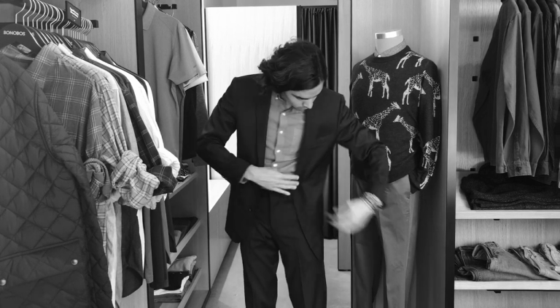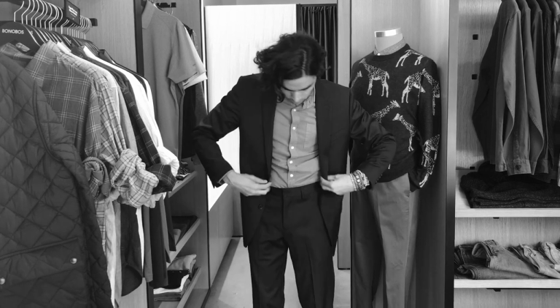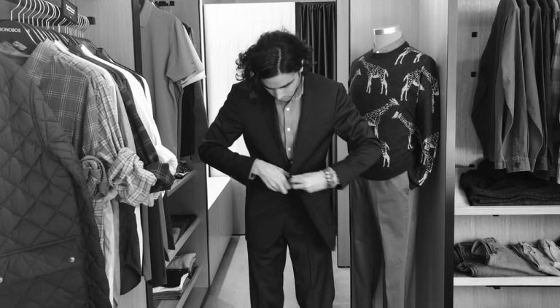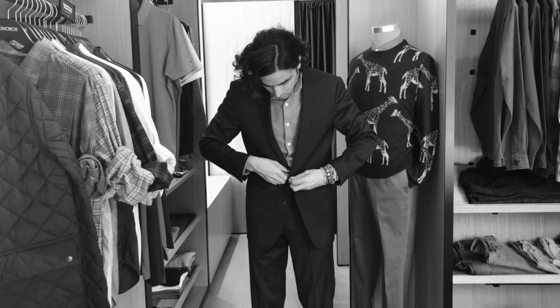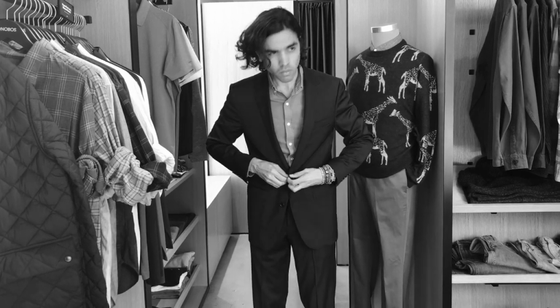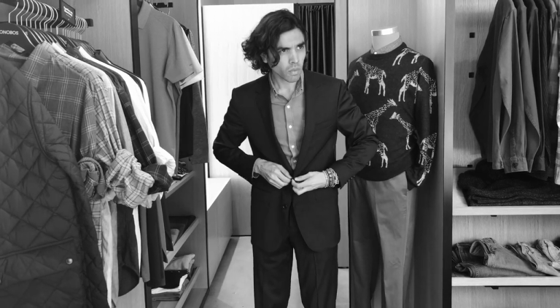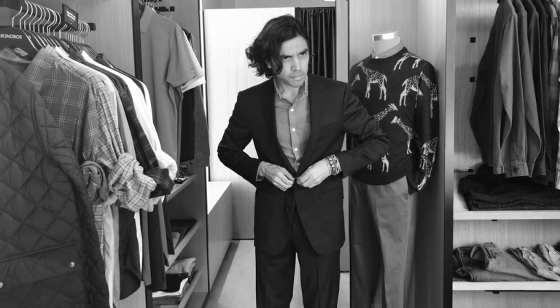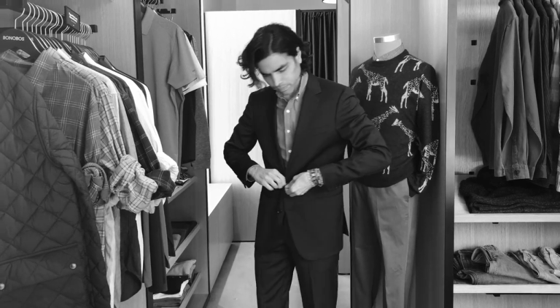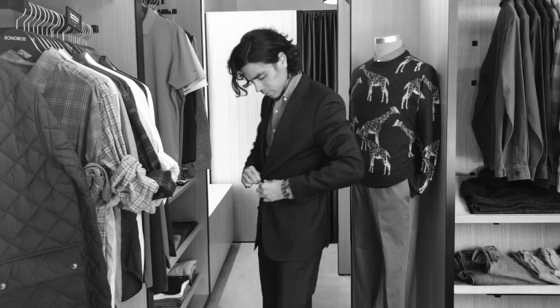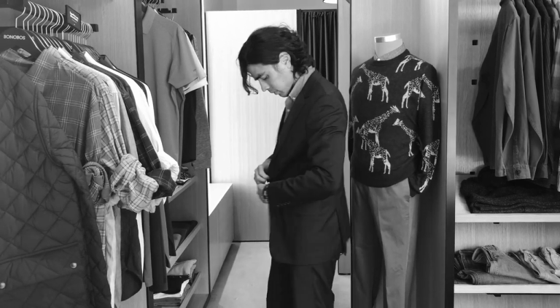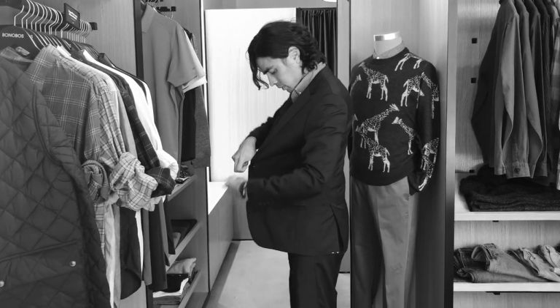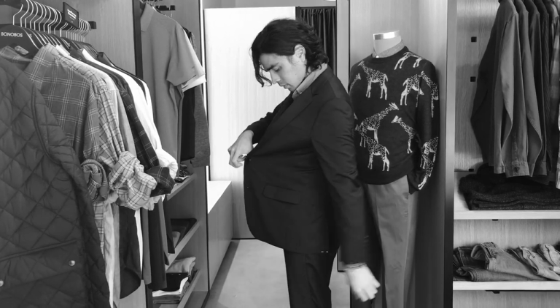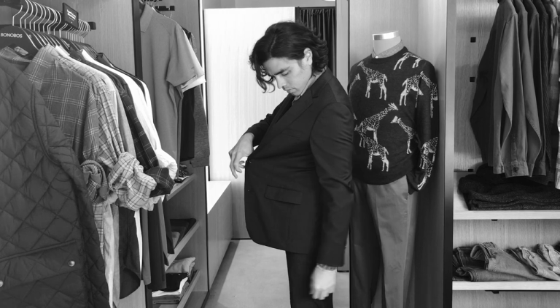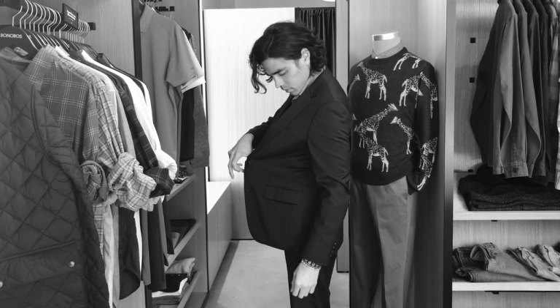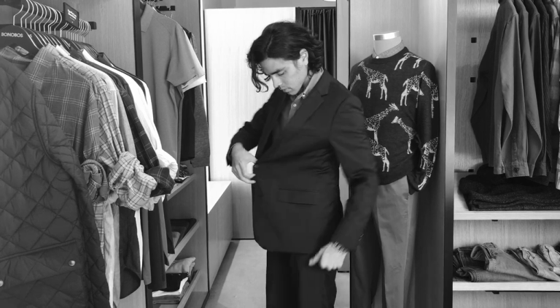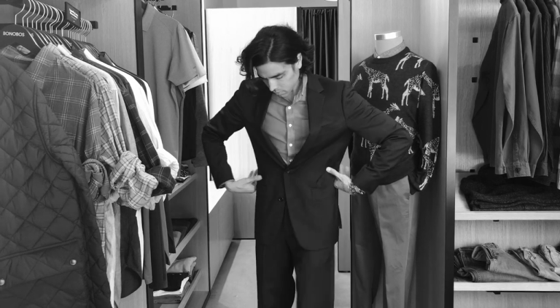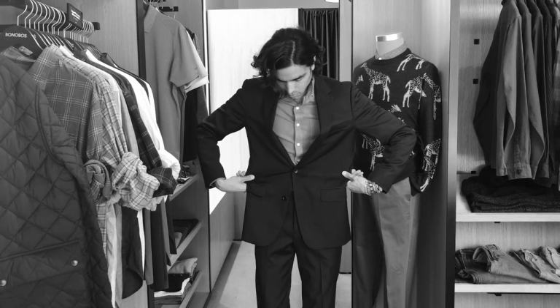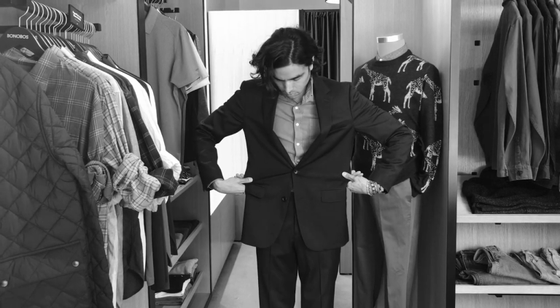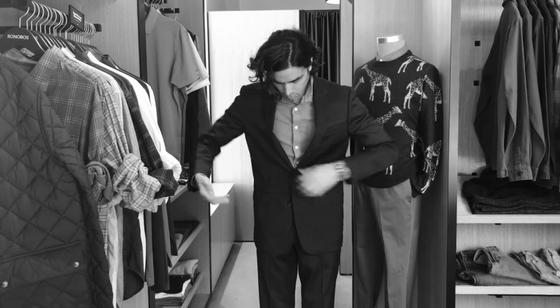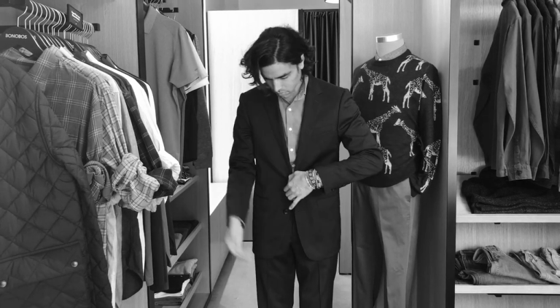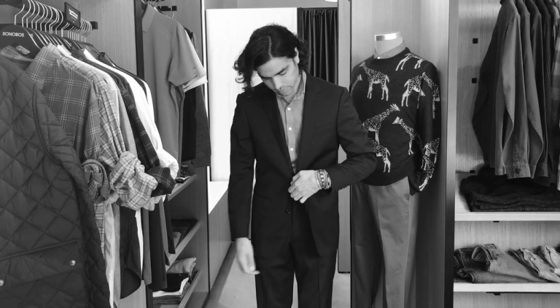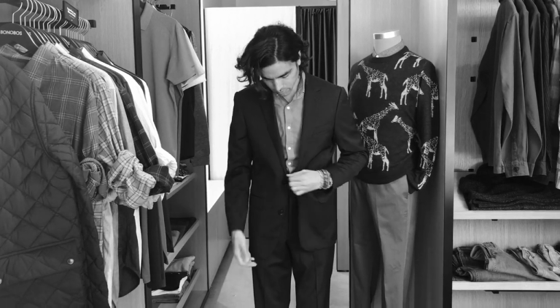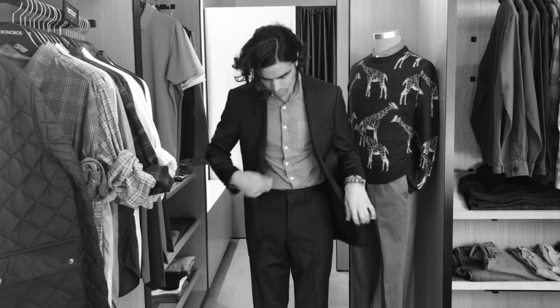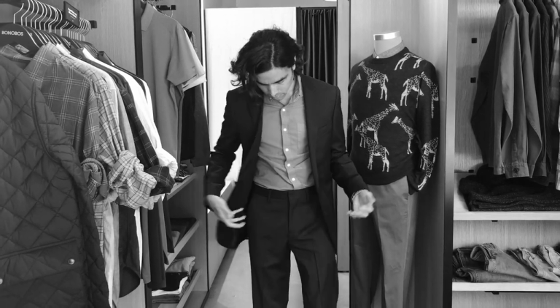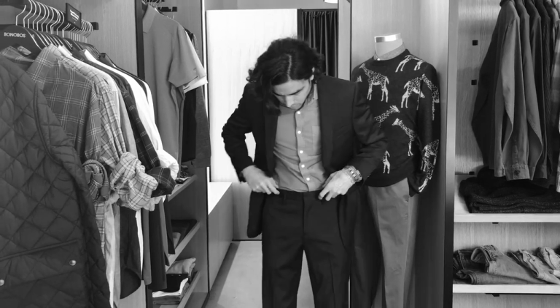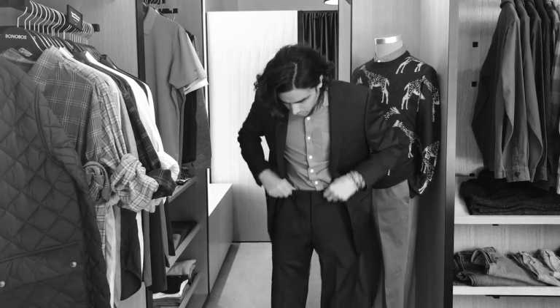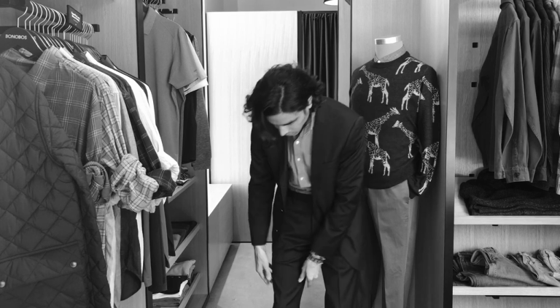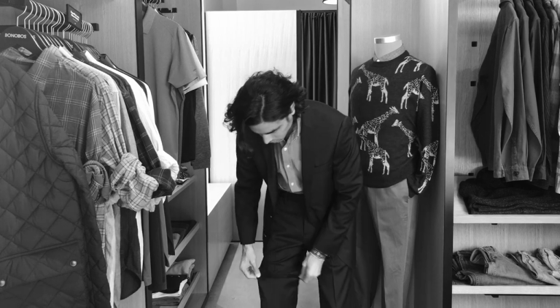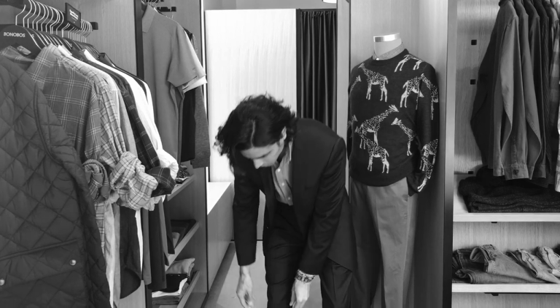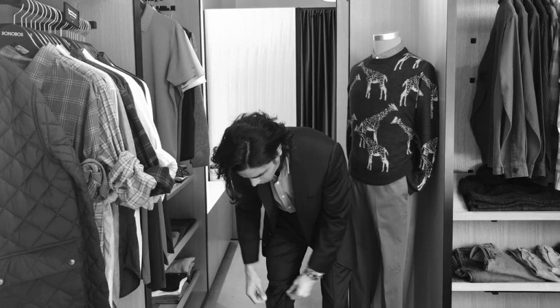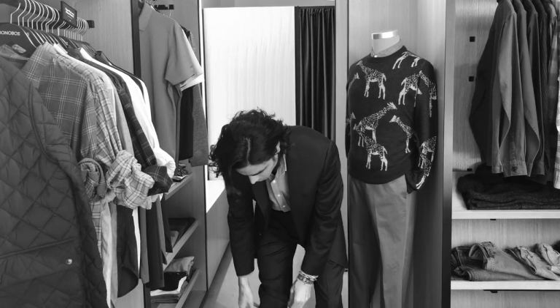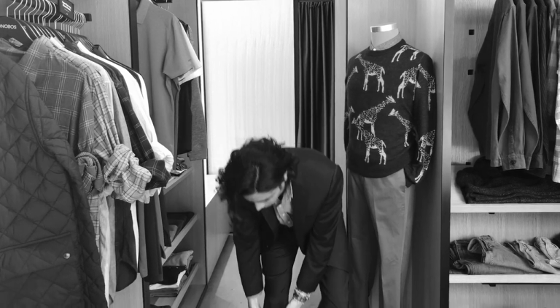Has this ever happened to you? You buy an expensive, off-the-rack suit, but it's just too baggy. The one-size-fits-all solution leaves you looking like a high schooler who's wearing his dad's suit to prom.